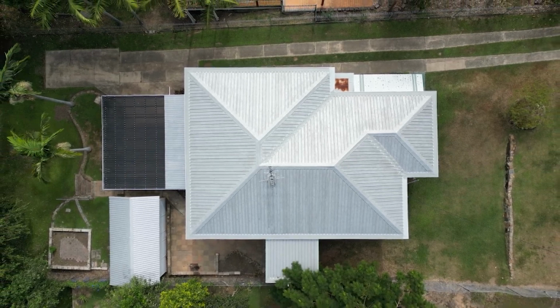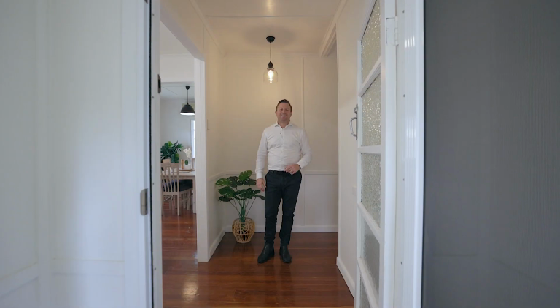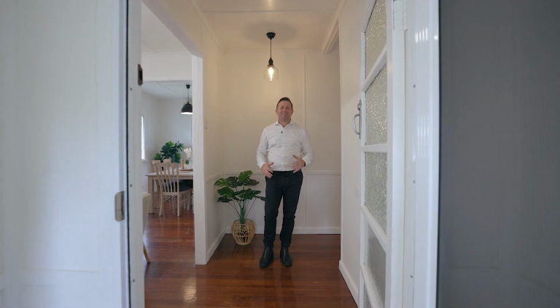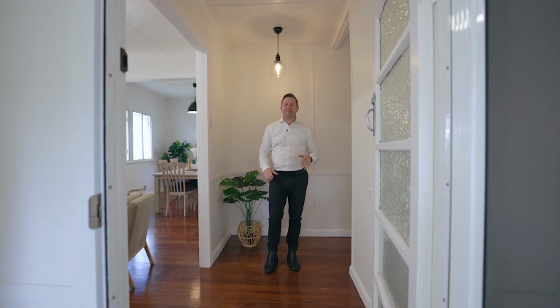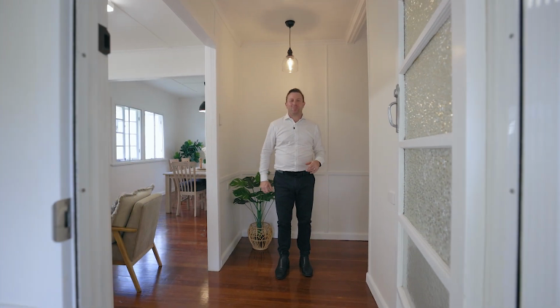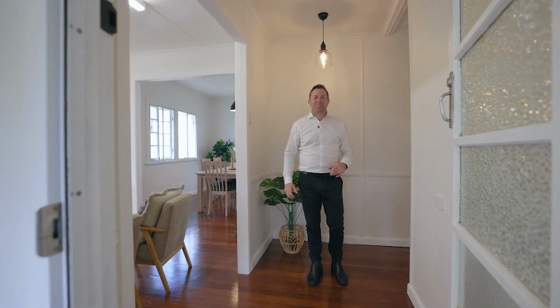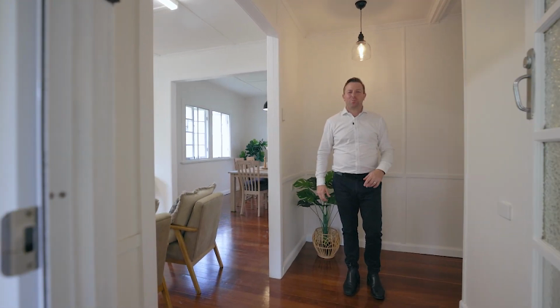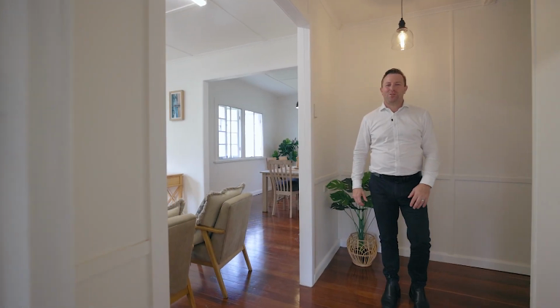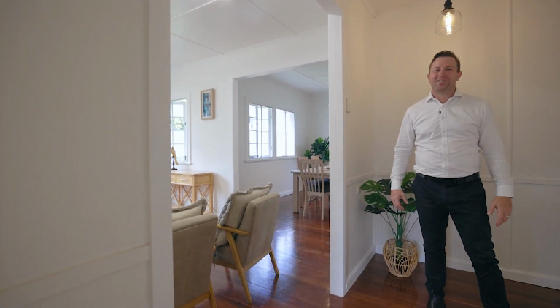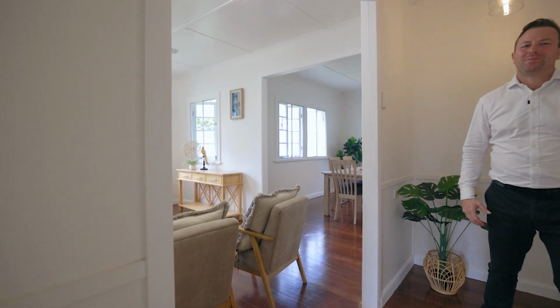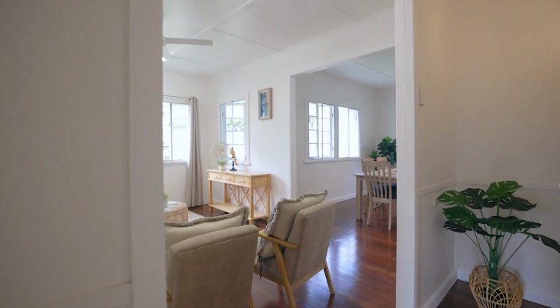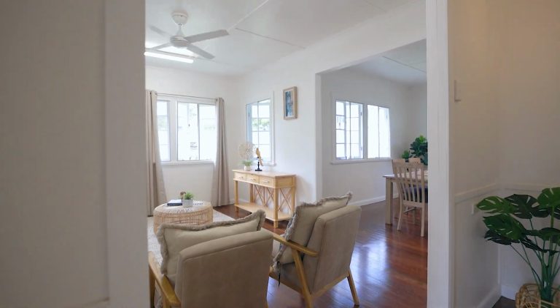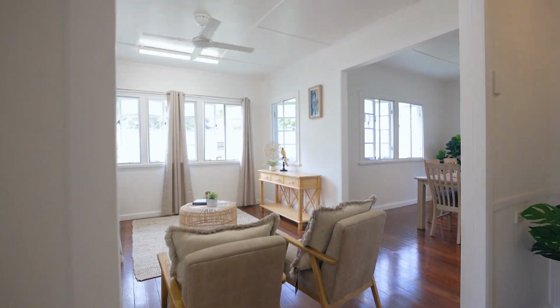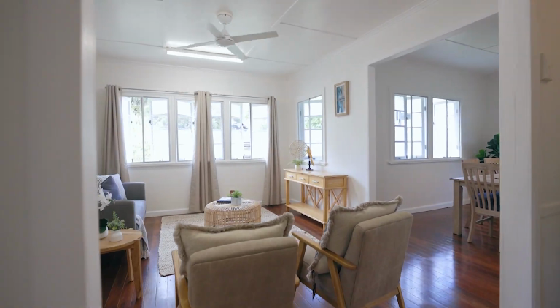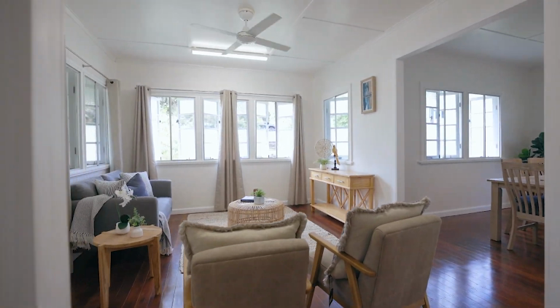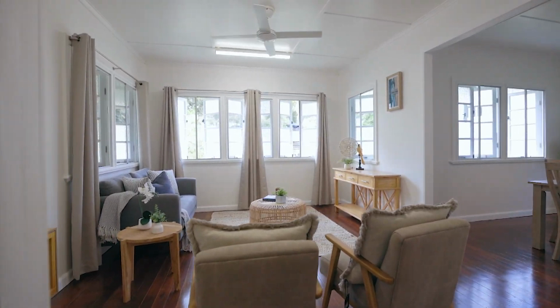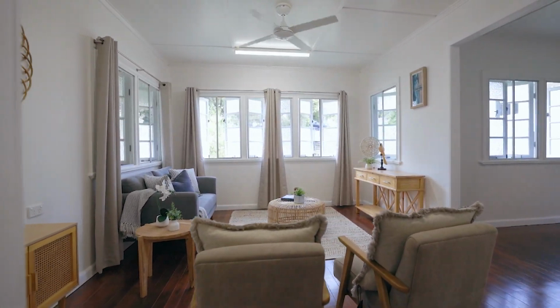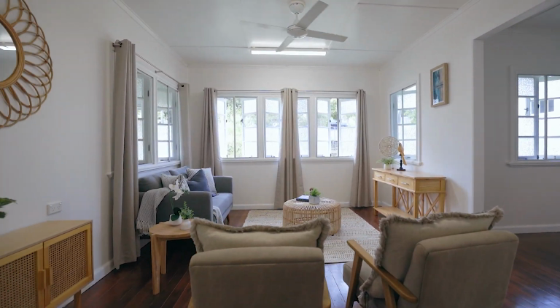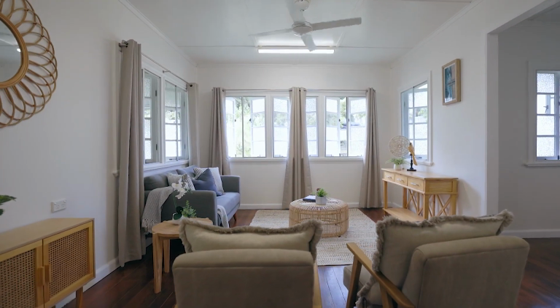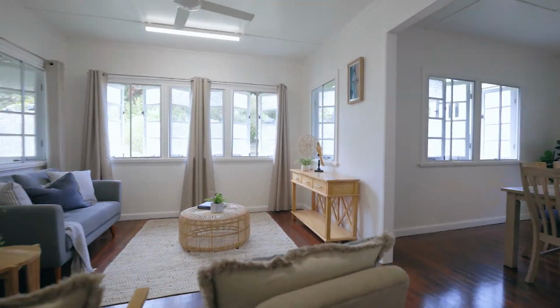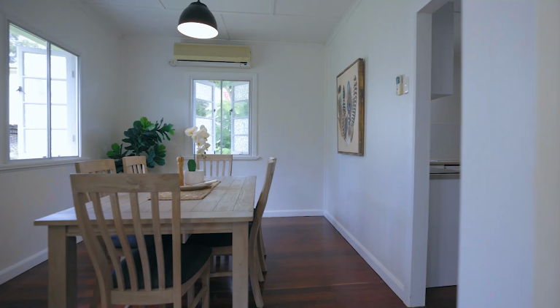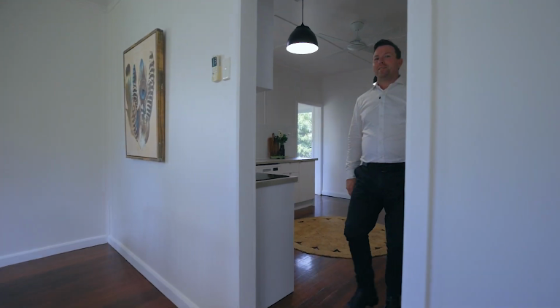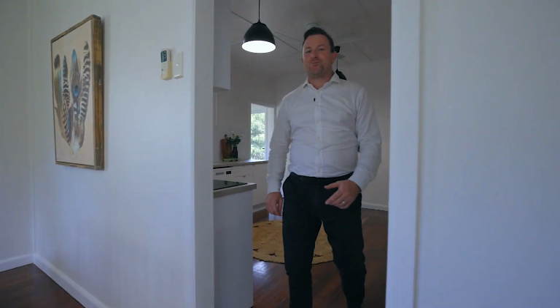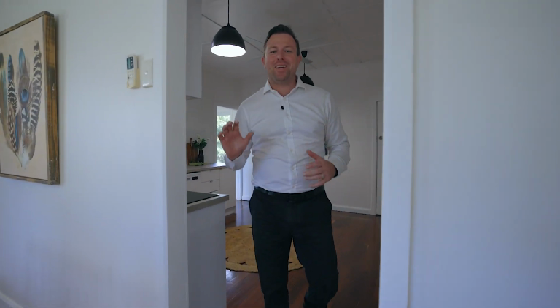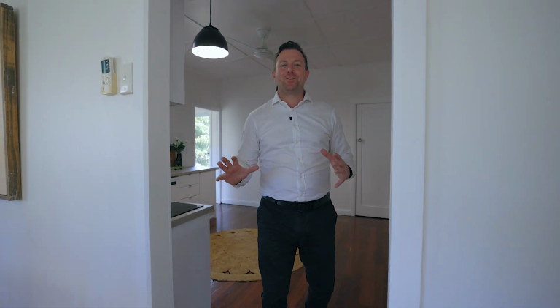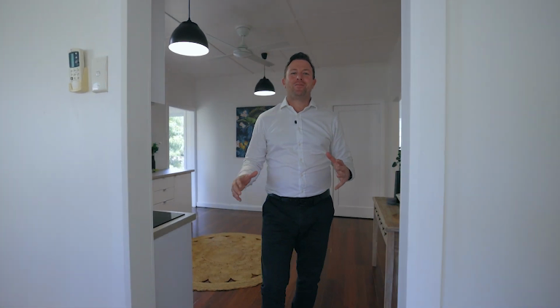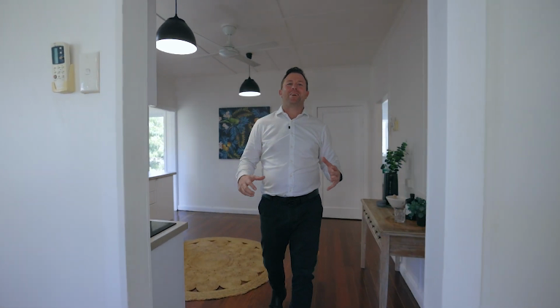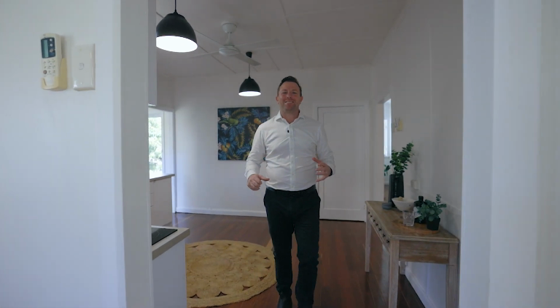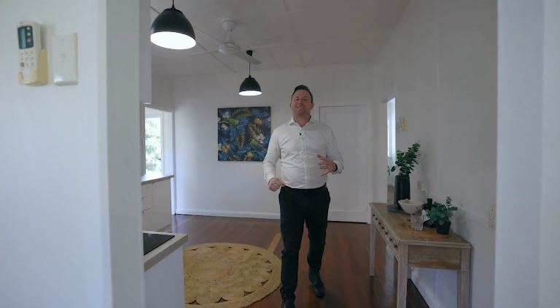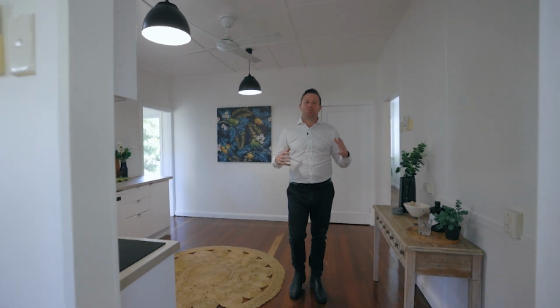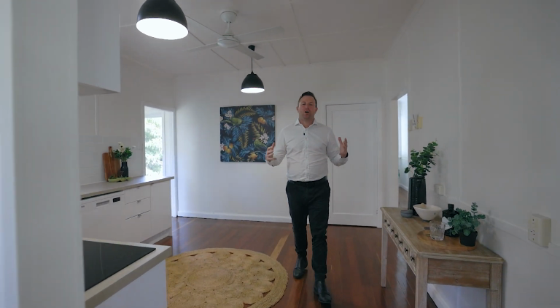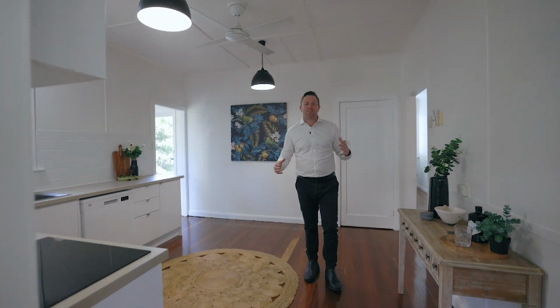Let's take a guided tour of this super cute cottage. I love this light-filled lounge room. It's right next to a dining room that enters into this huge open kitchen.